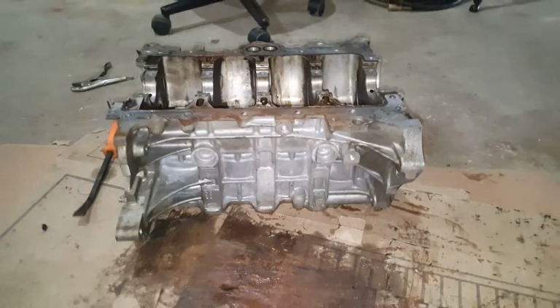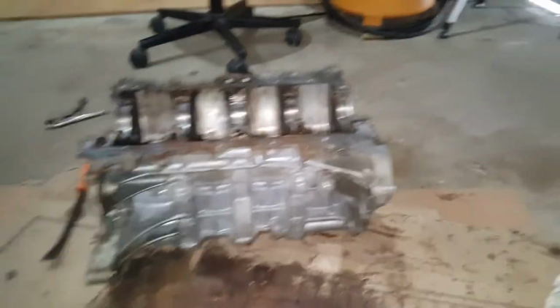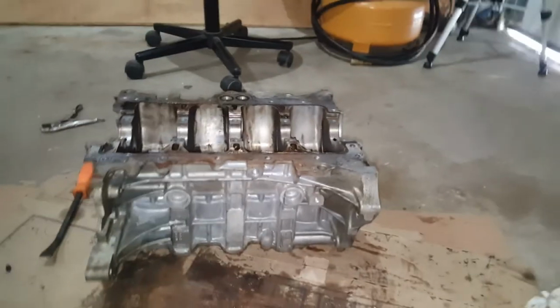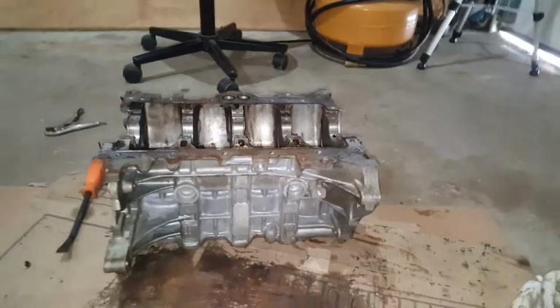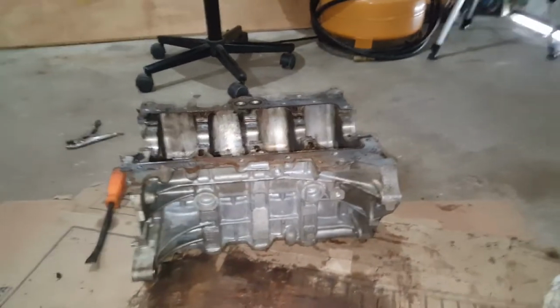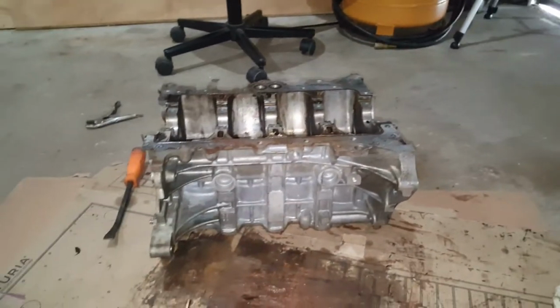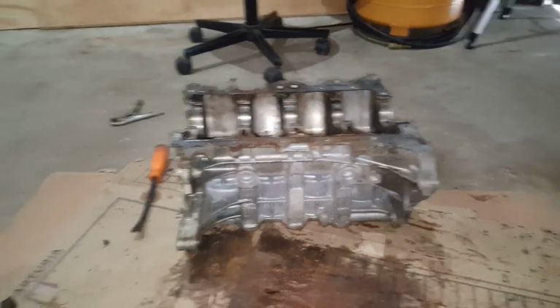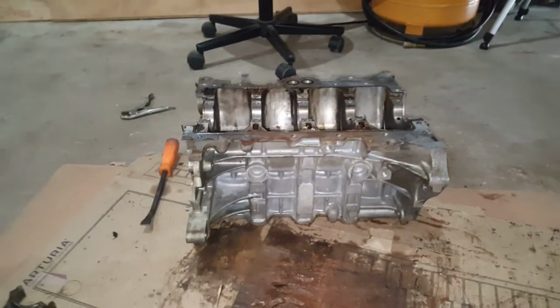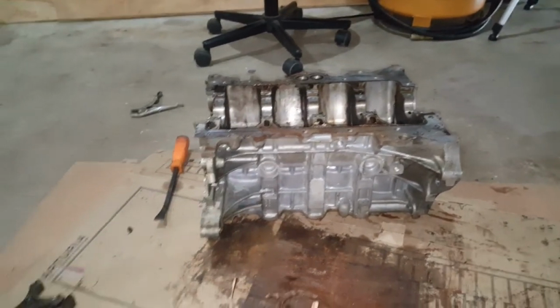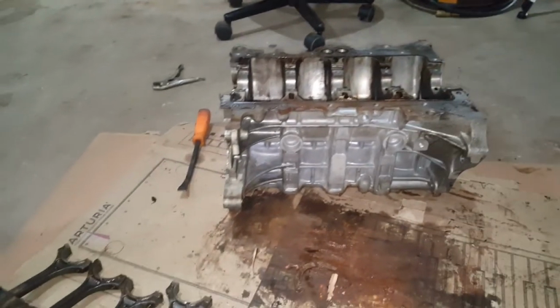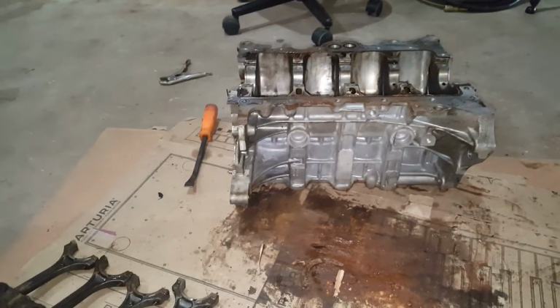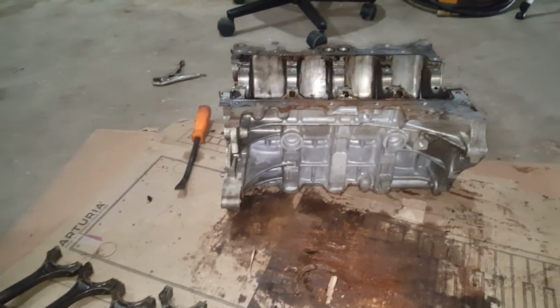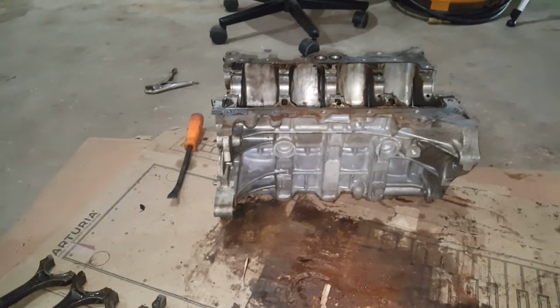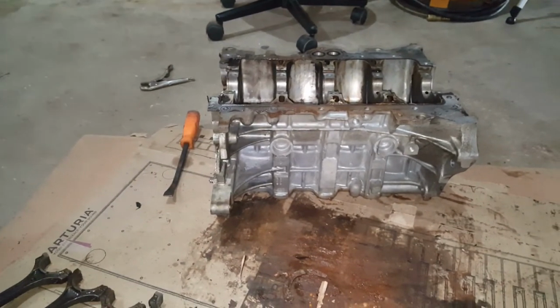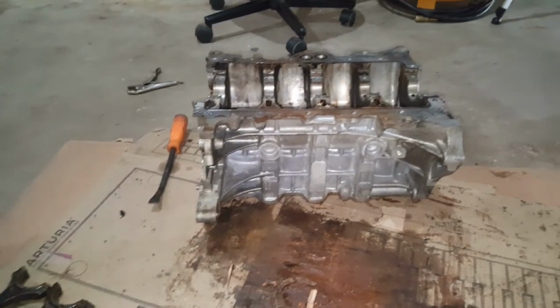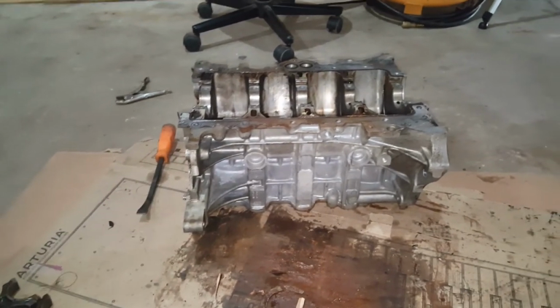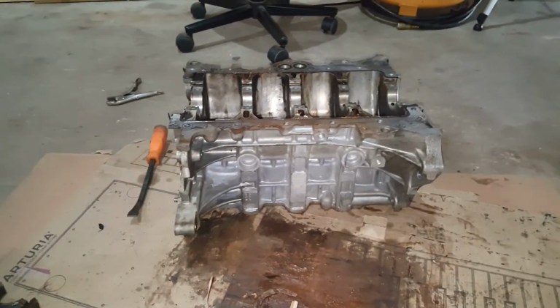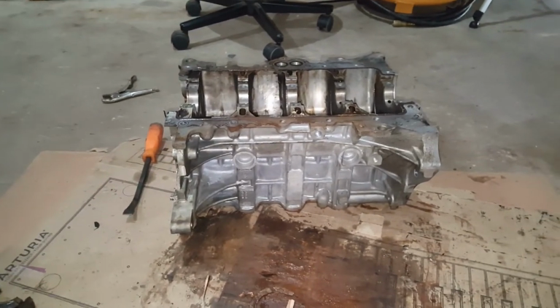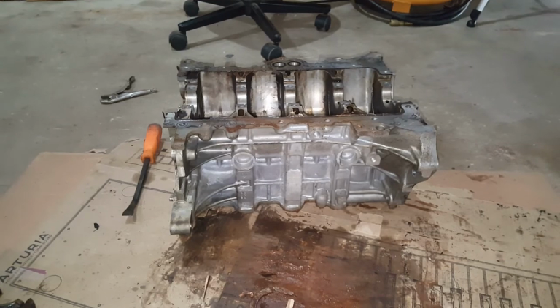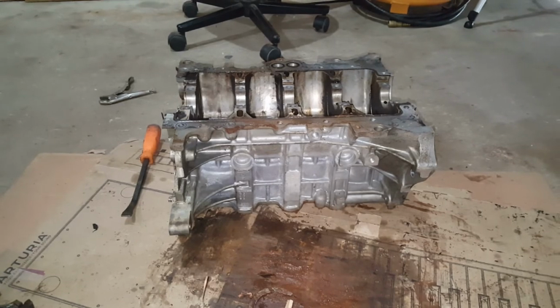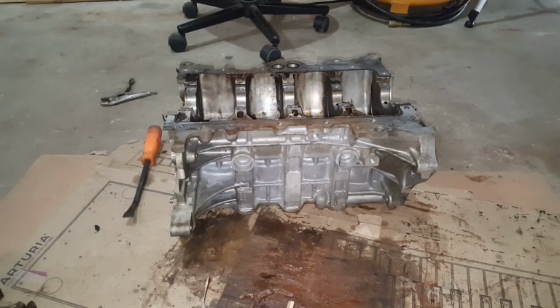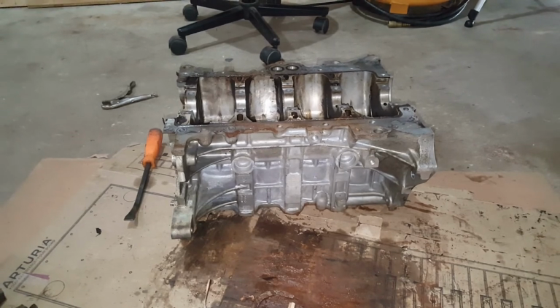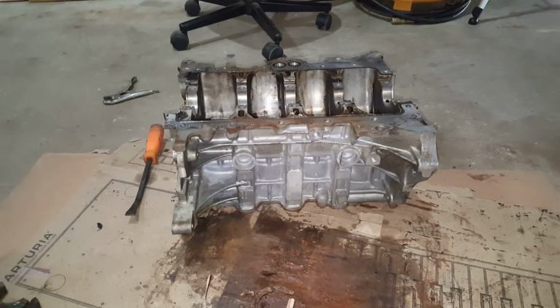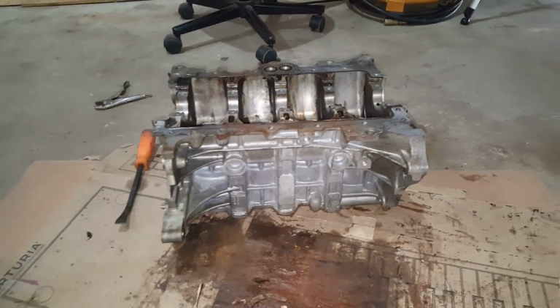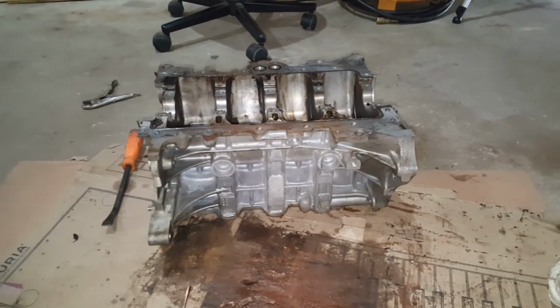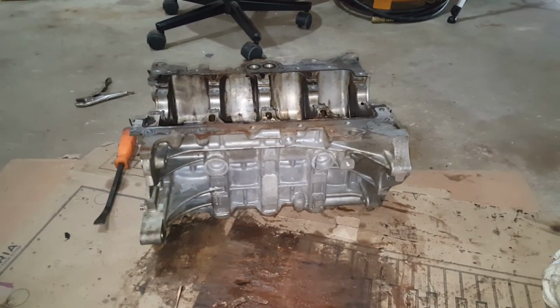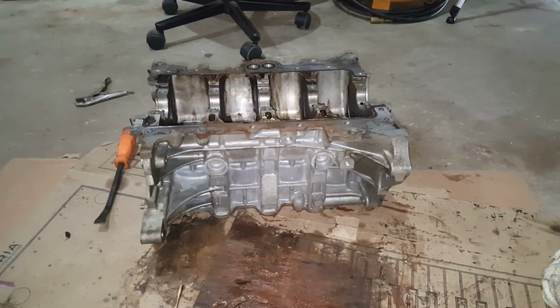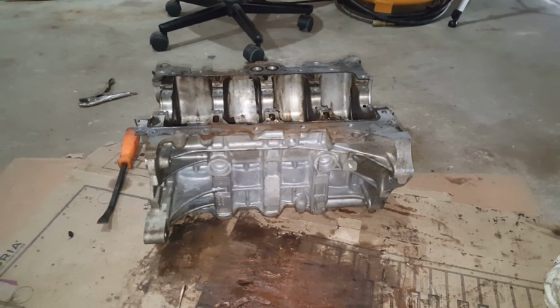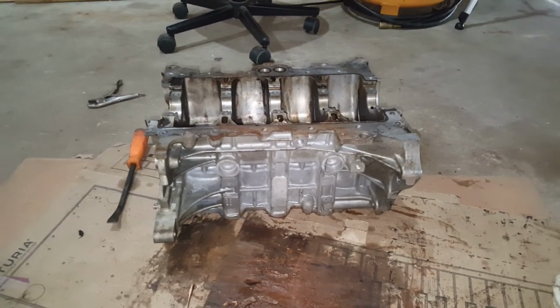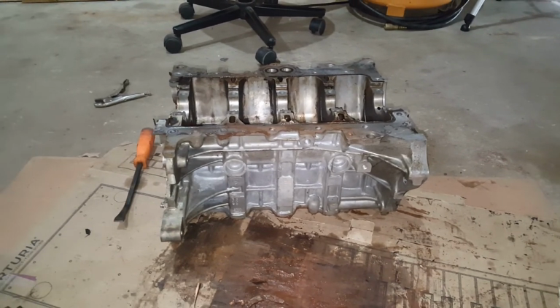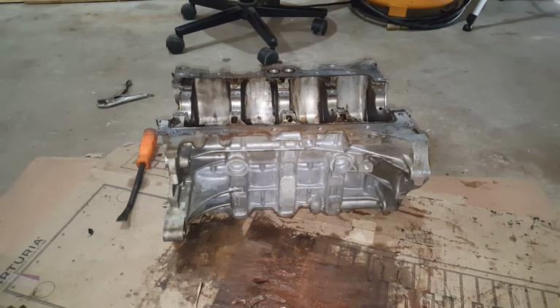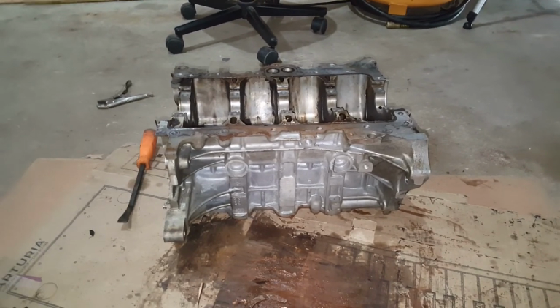That is going to do it for the video — I'm disassembling this. I hope you enjoyed it. If you did, give it a thumbs up and thanks for watching.